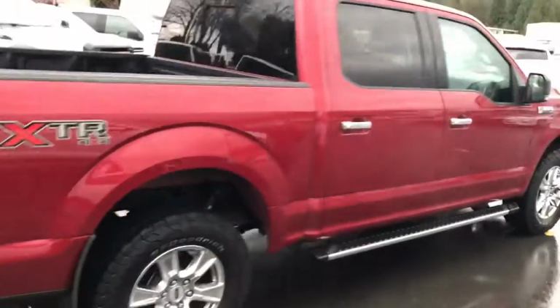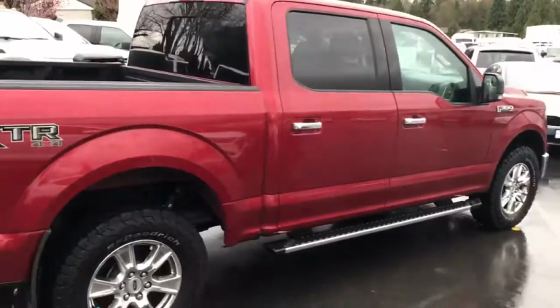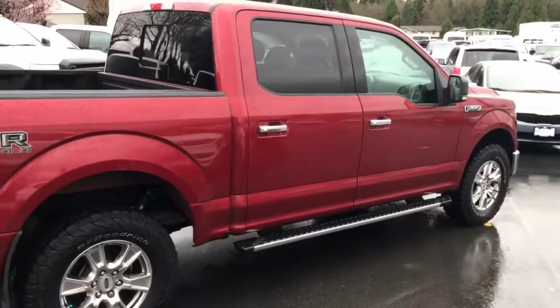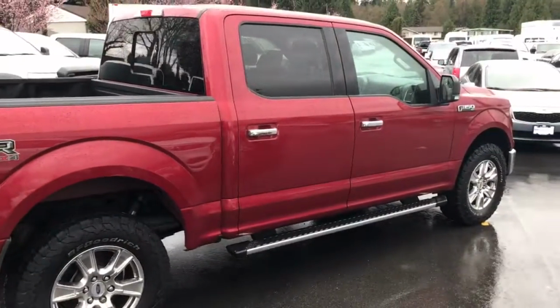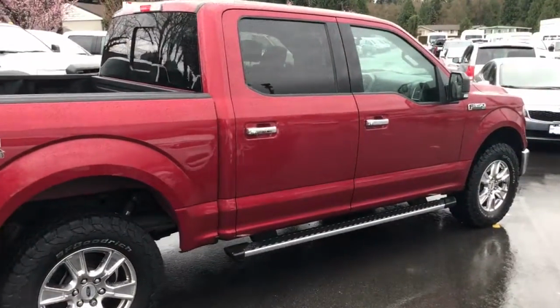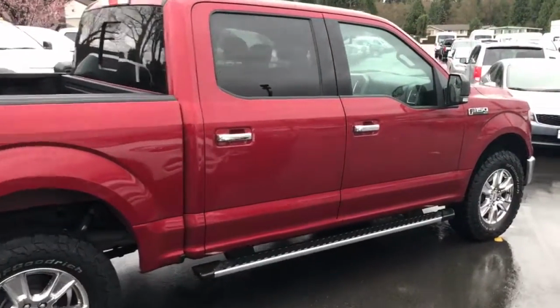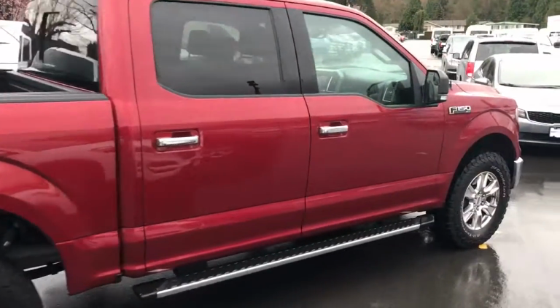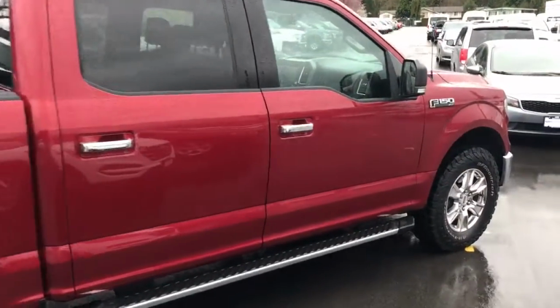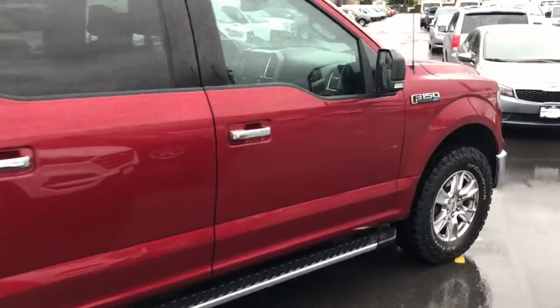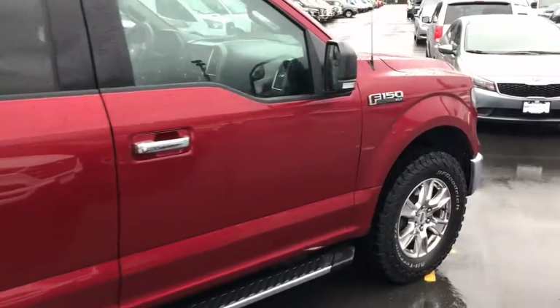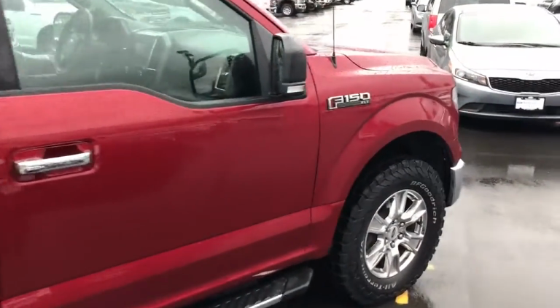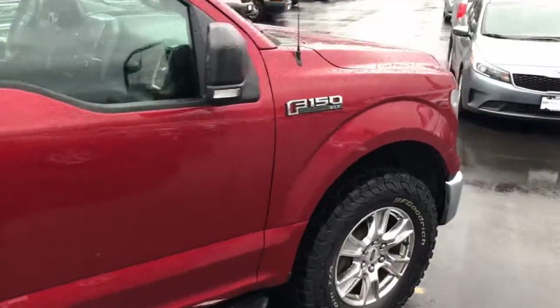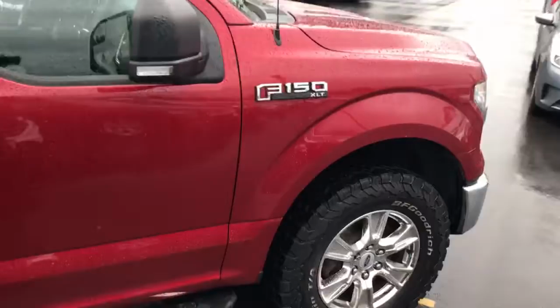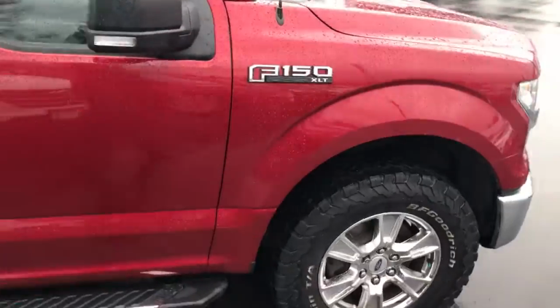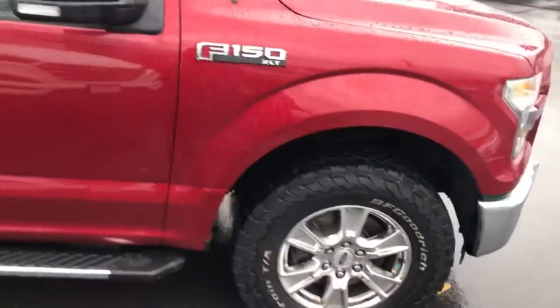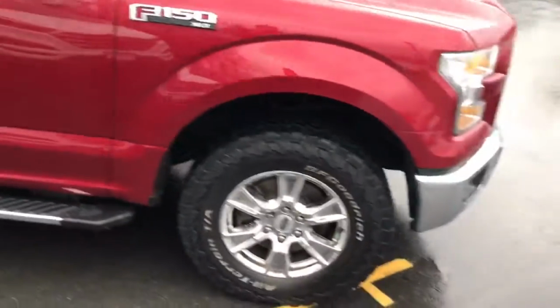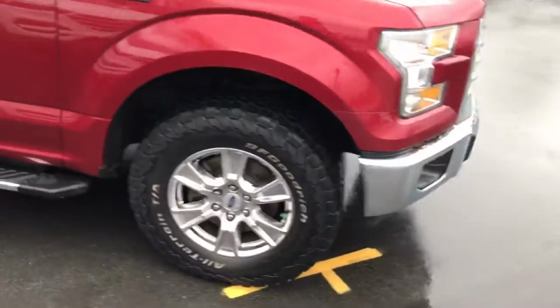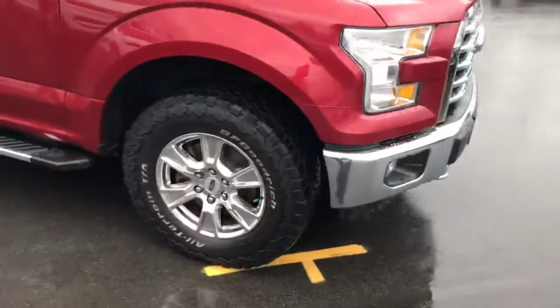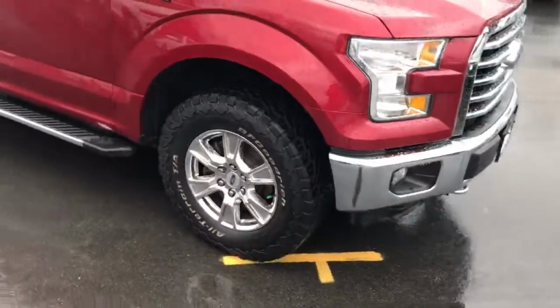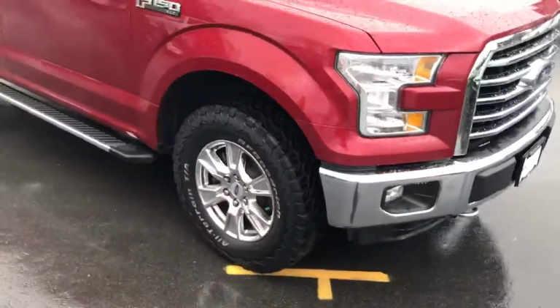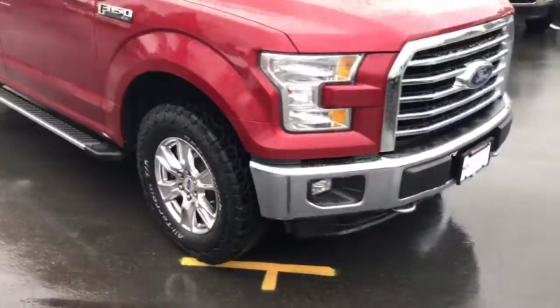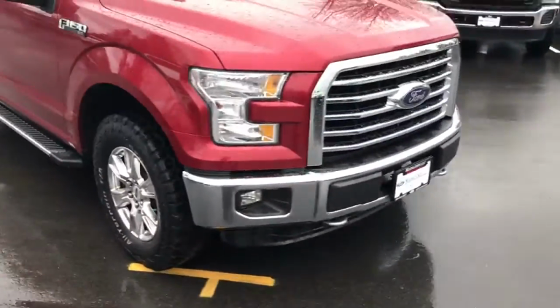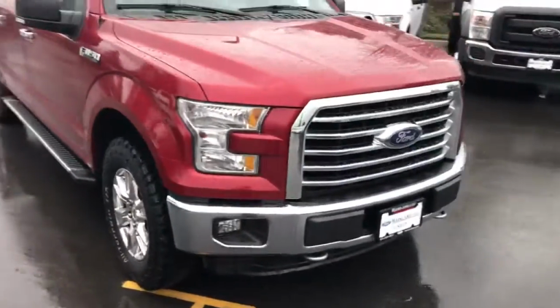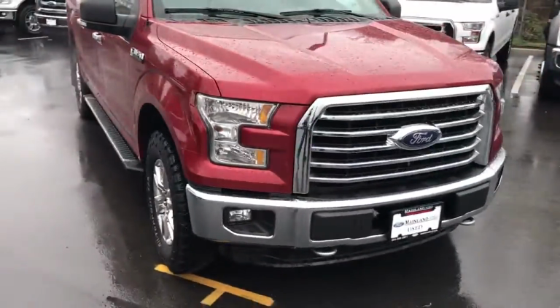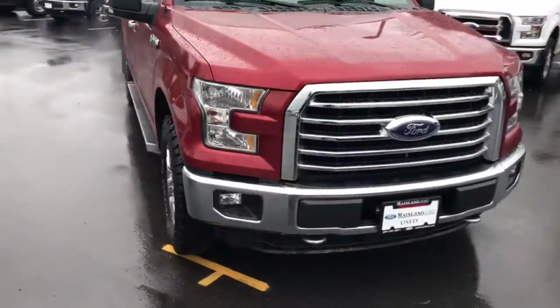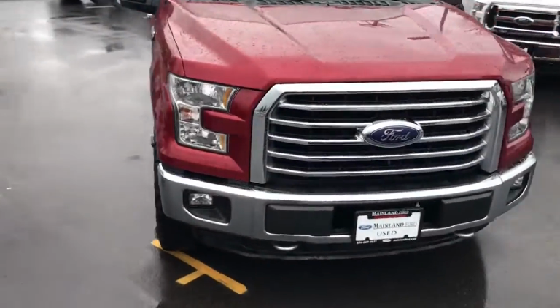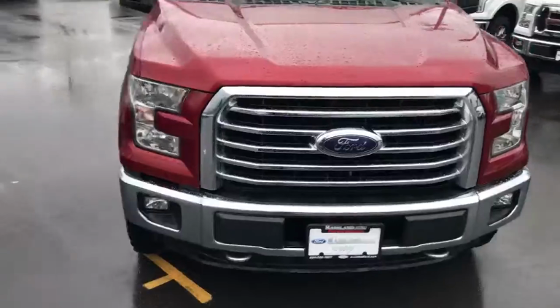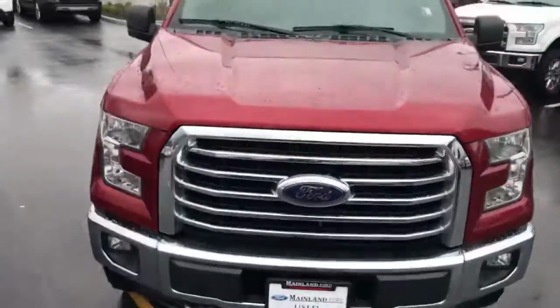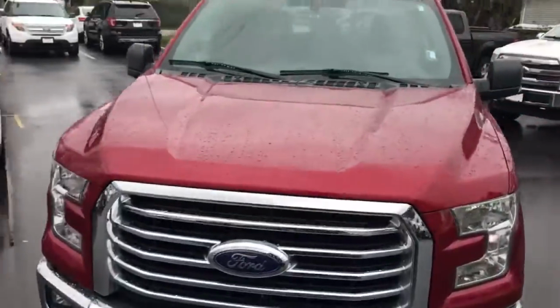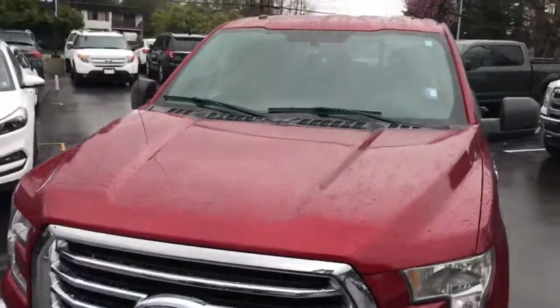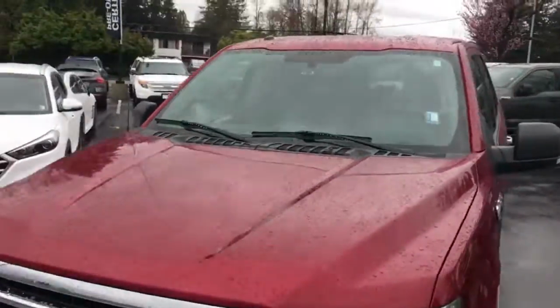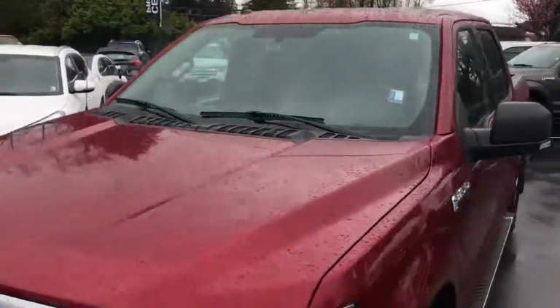Walking around the other side of the truck here — gorgeous truck. I would show you any dings, dents, or scratches in this video if there were any to be seen. Windshield is nice and clean, no cracks.